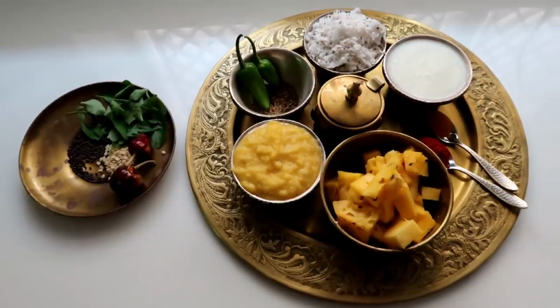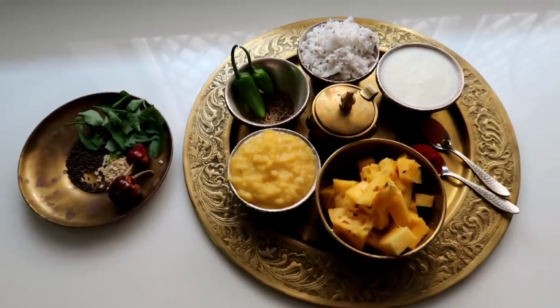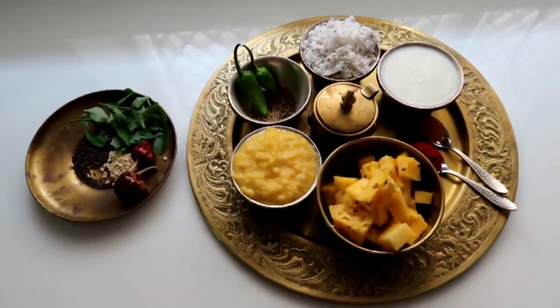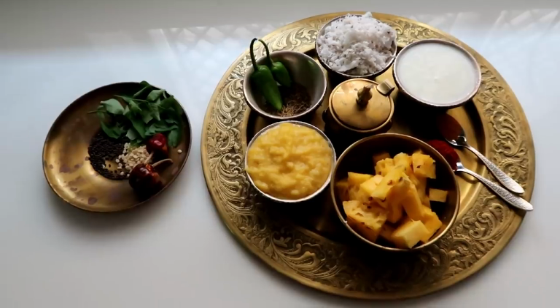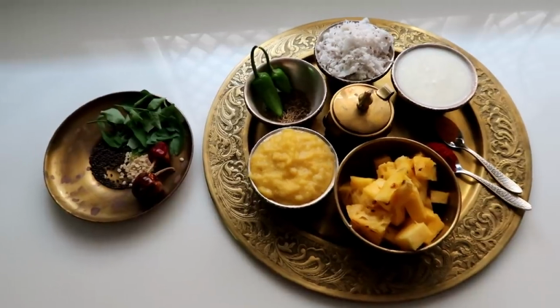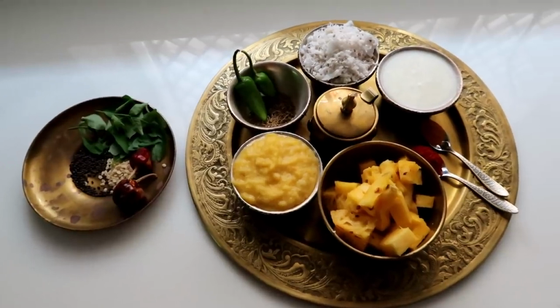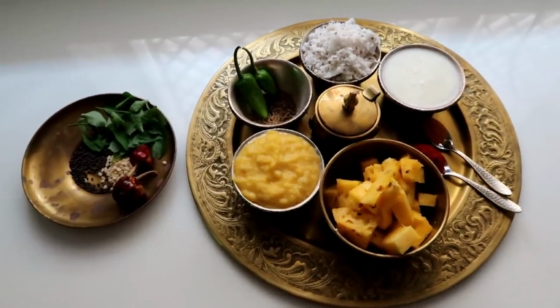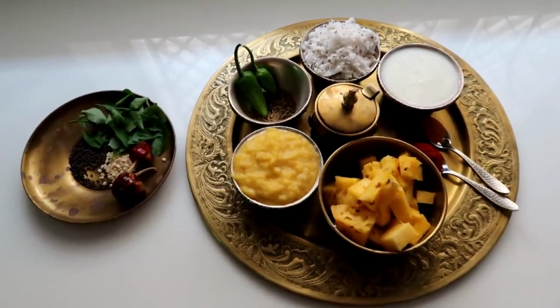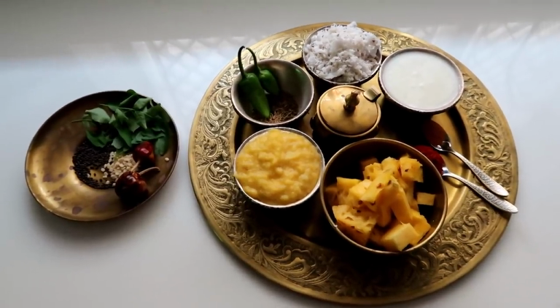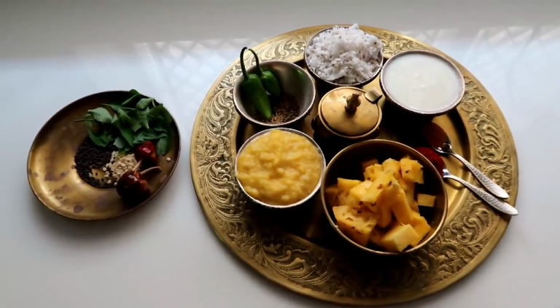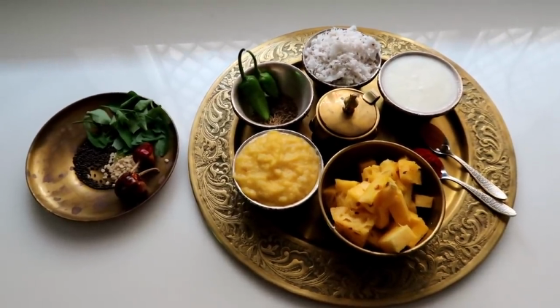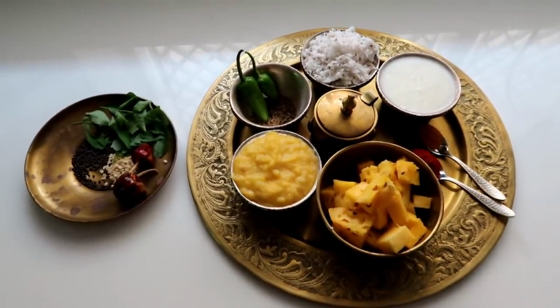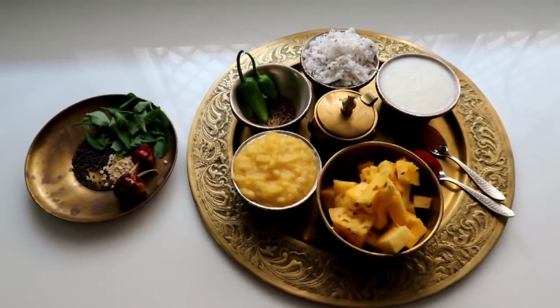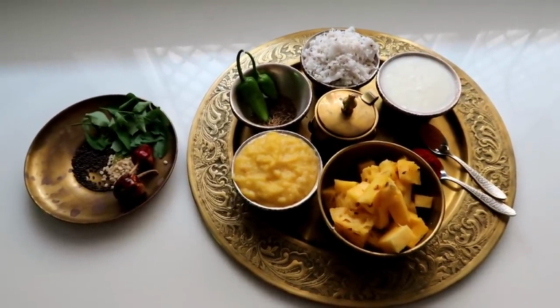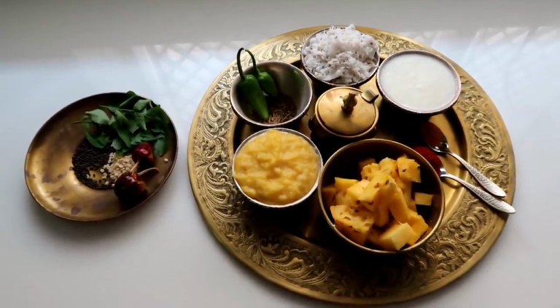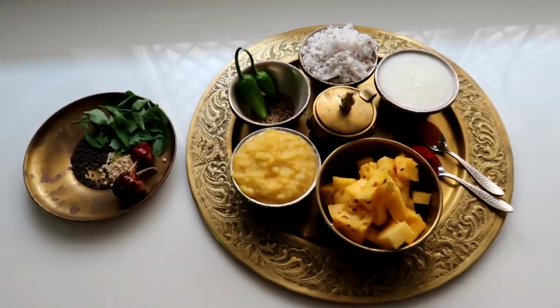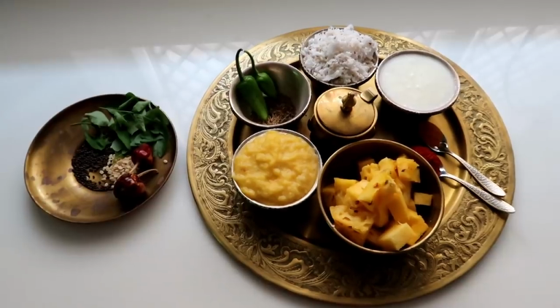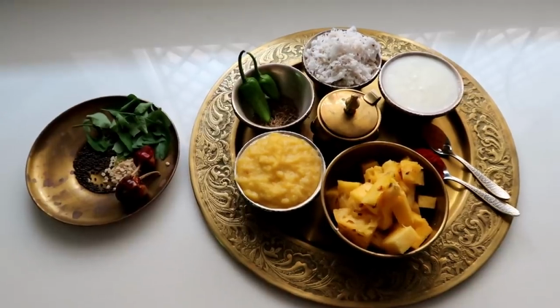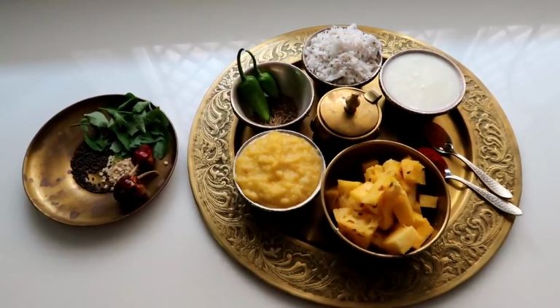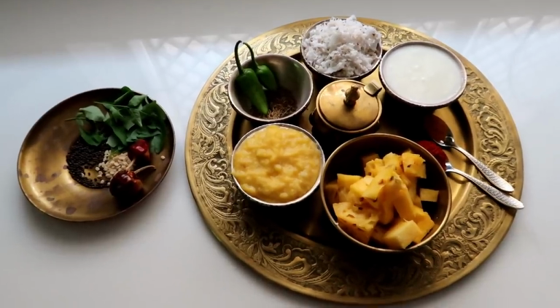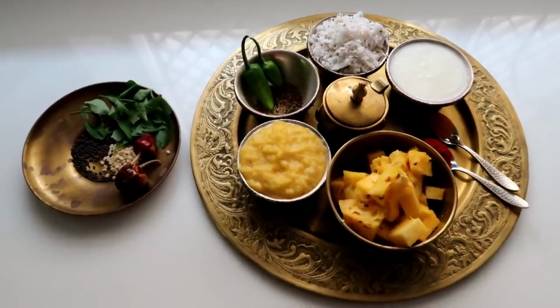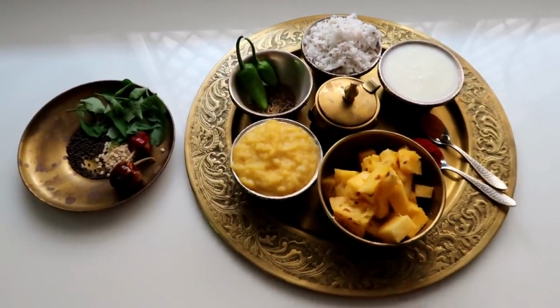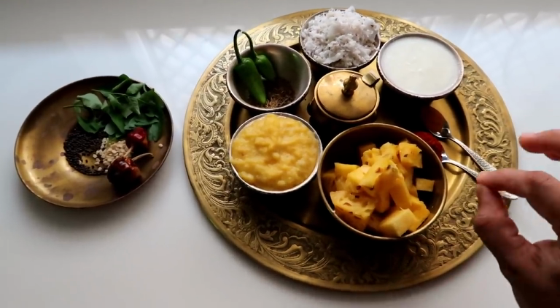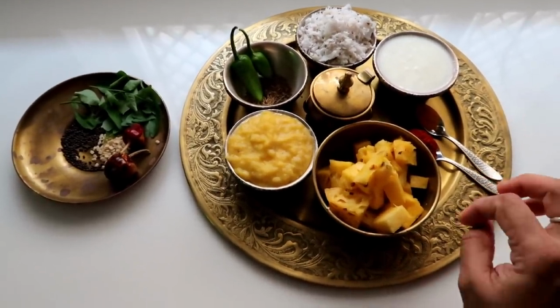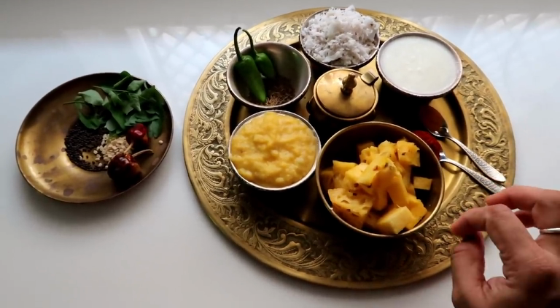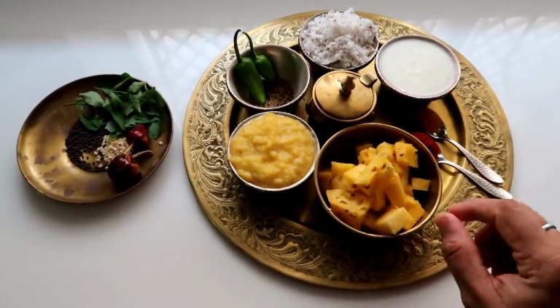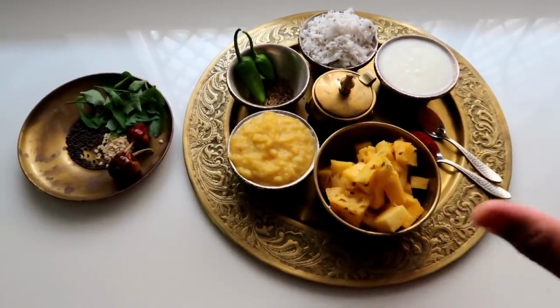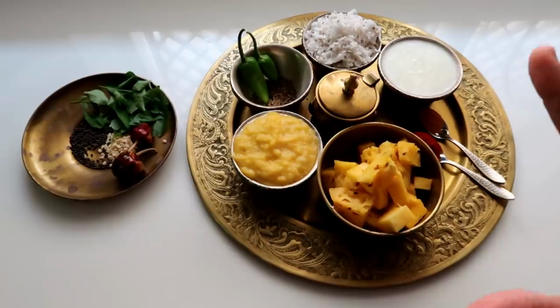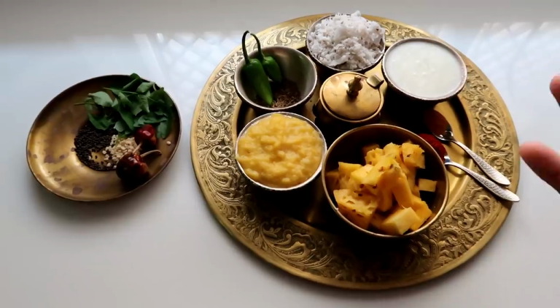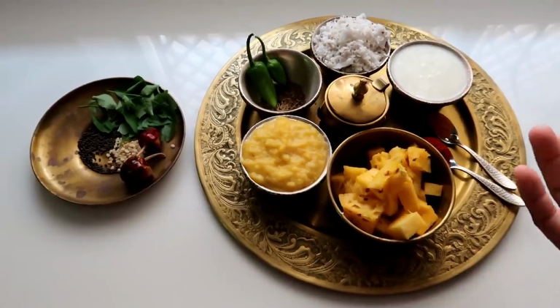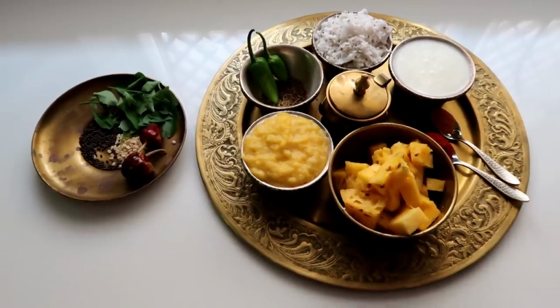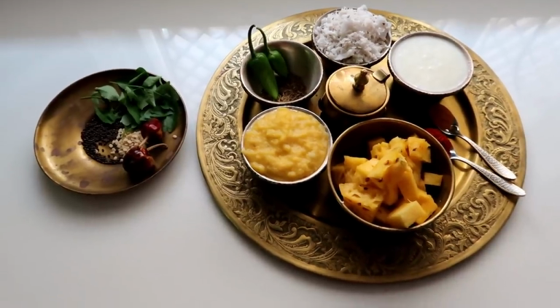Hi friends! Here we are going to give you a recipe — pineapple sedi. Pineapple more kolamon also said. It is very easy and very tasty. This is a recipe for our food.